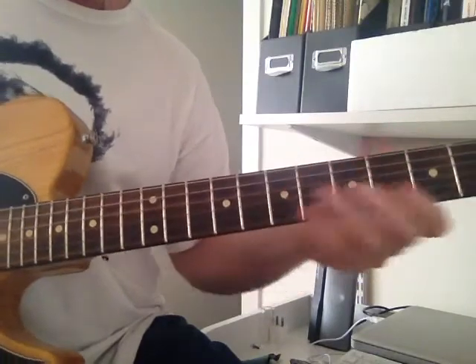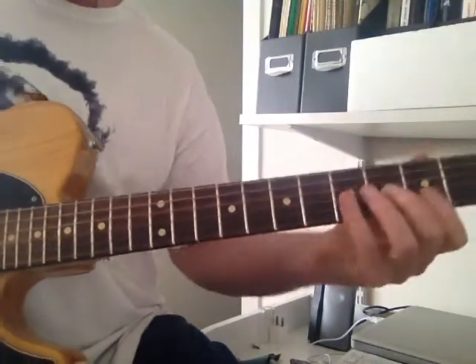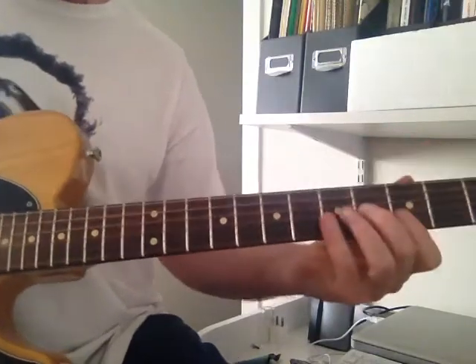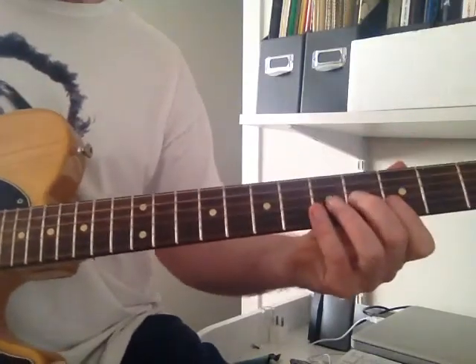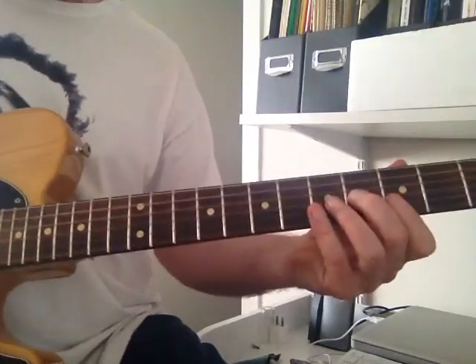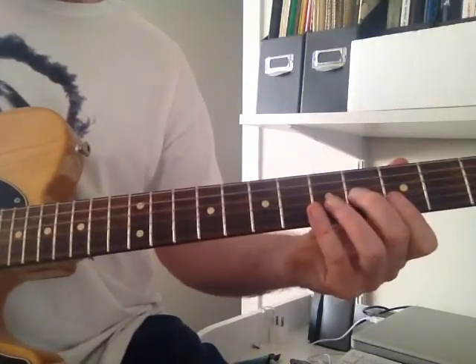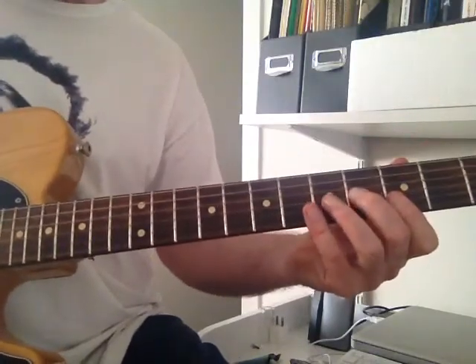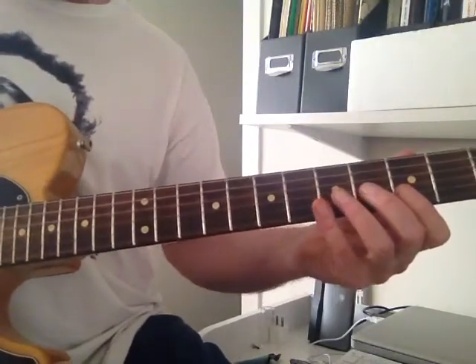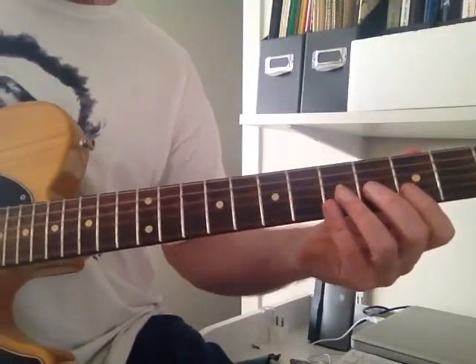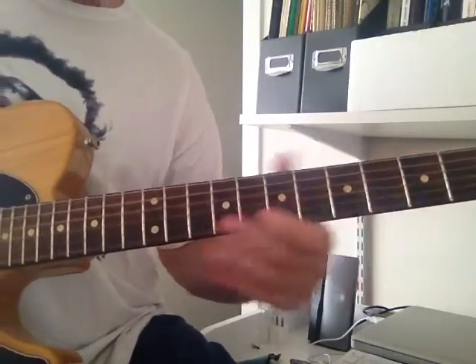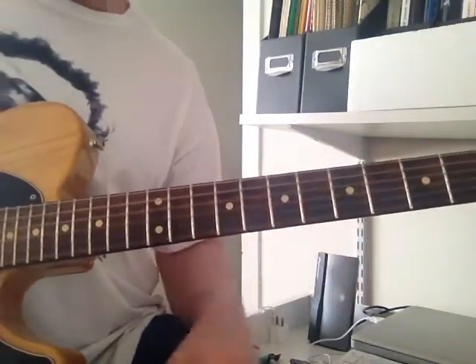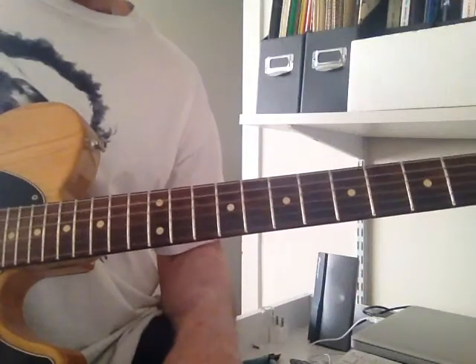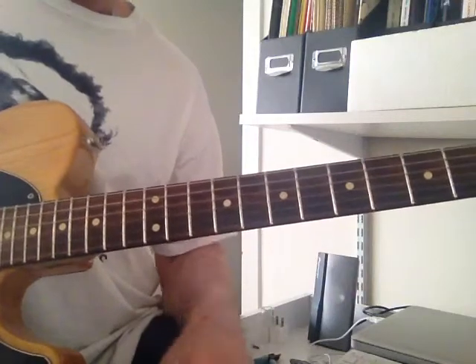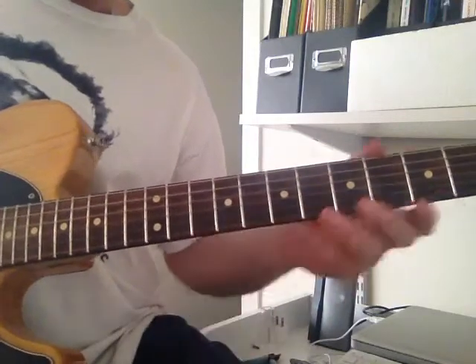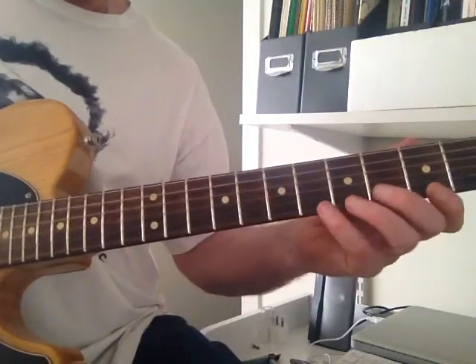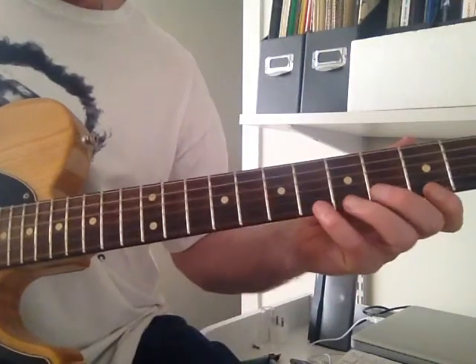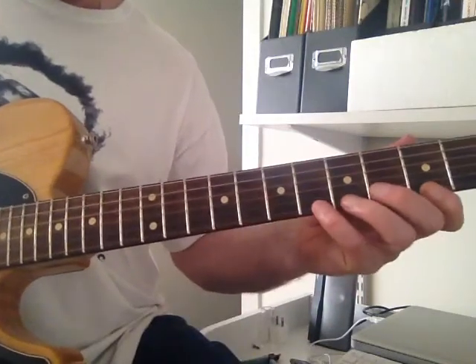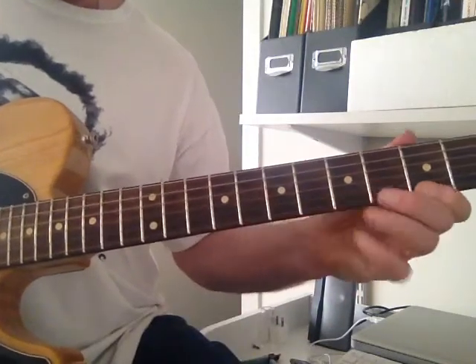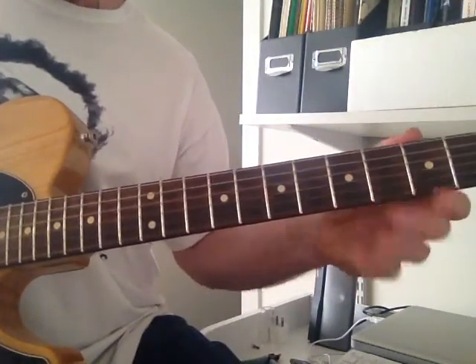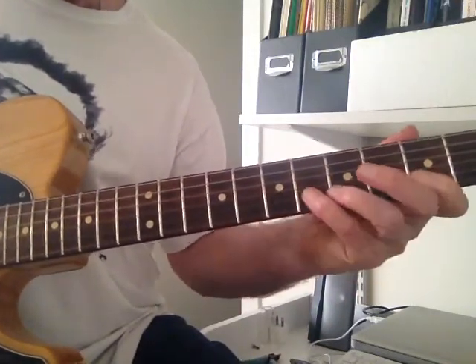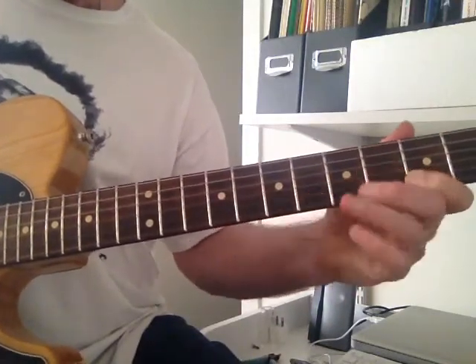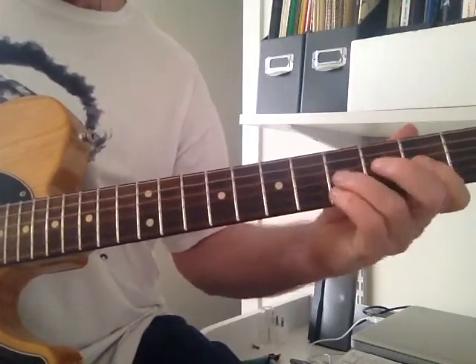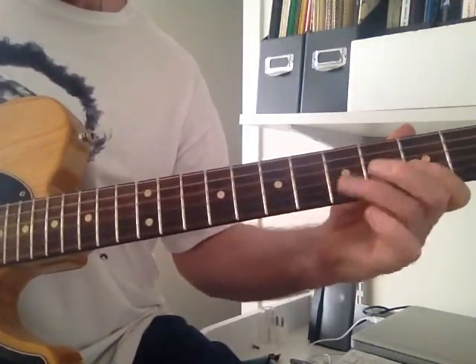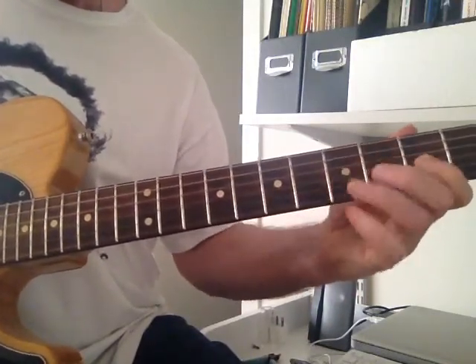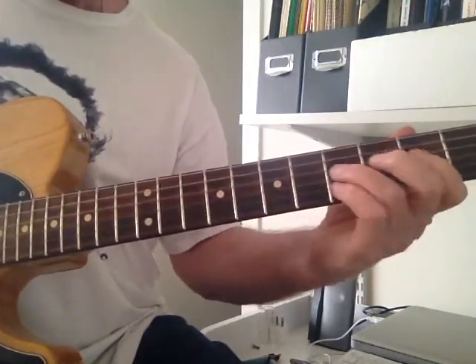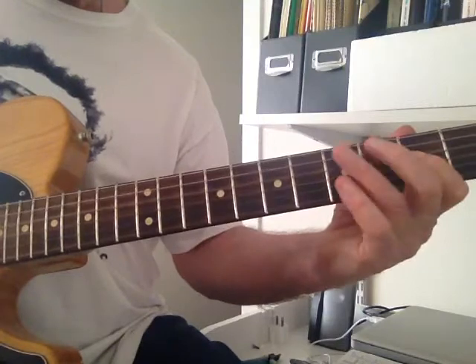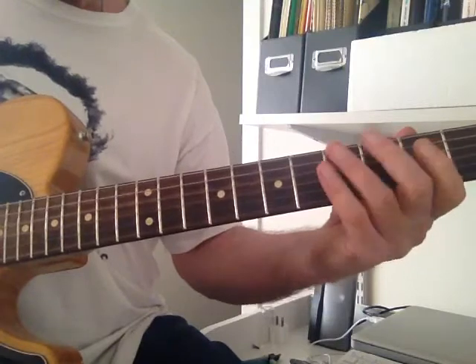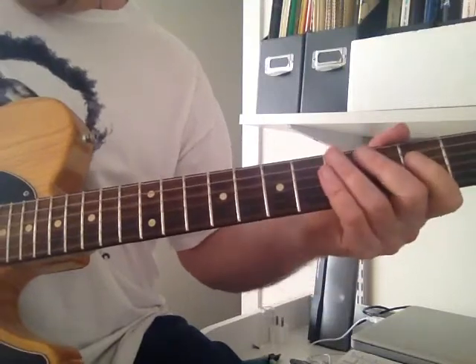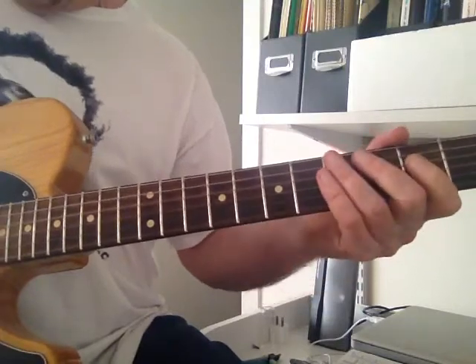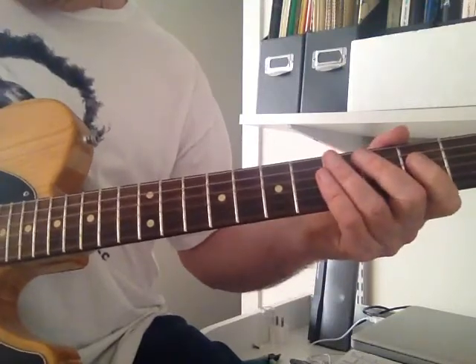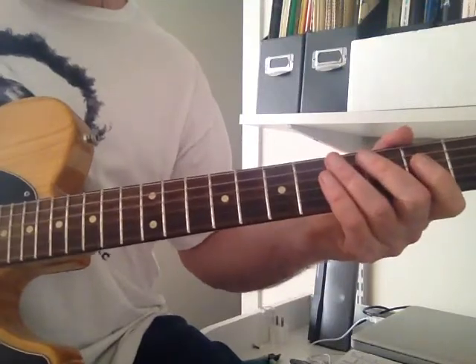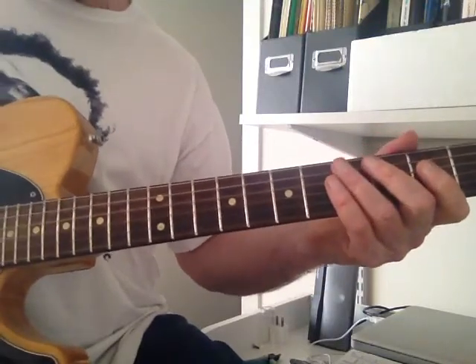That's just the first position G chord strummed into a rhythmic pattern, and the pull-offs are... Now we're going to go through the chords.